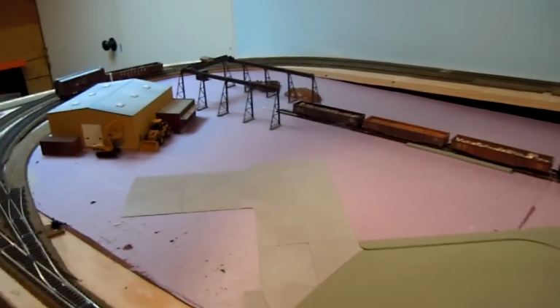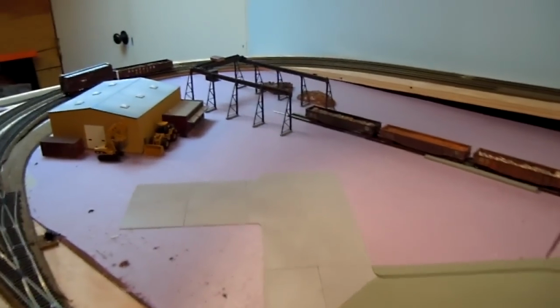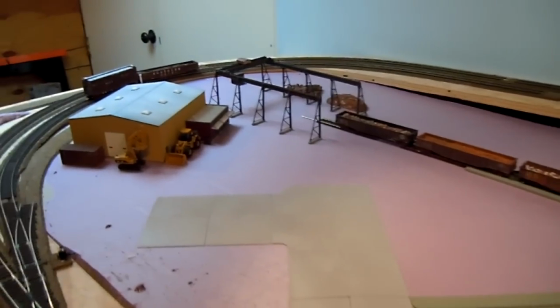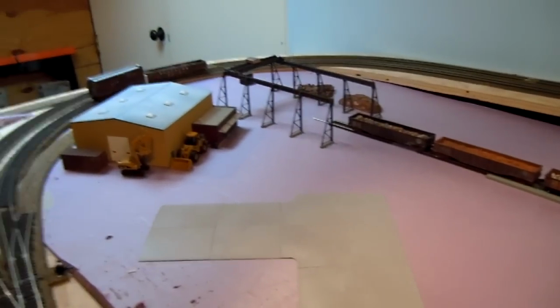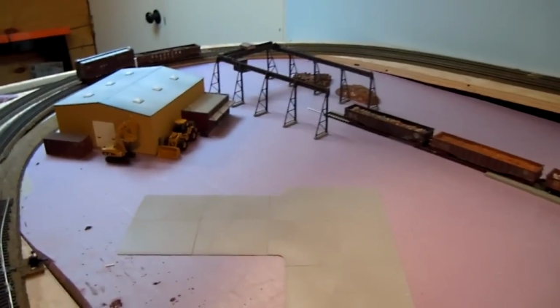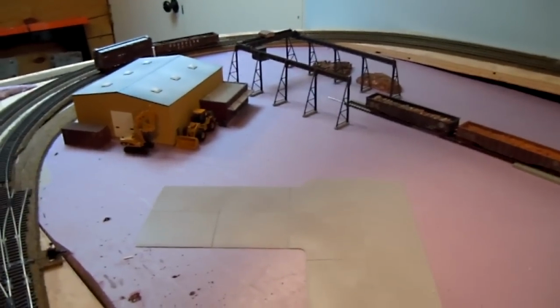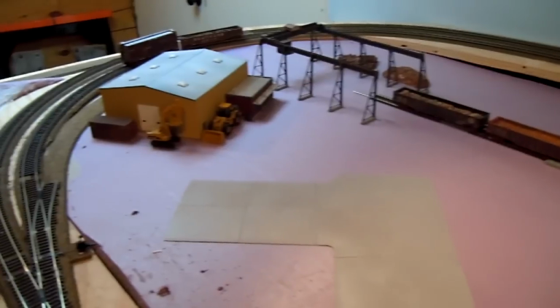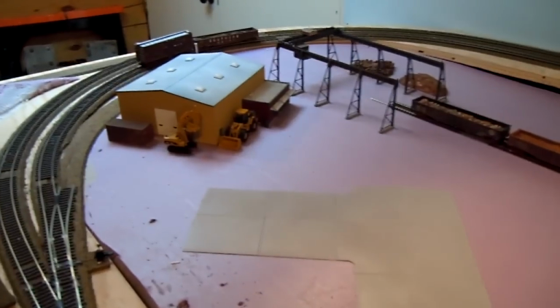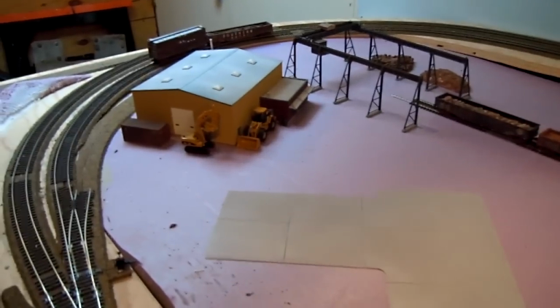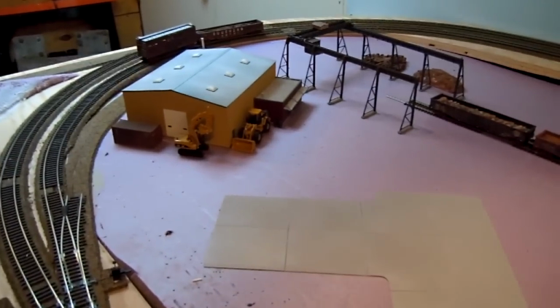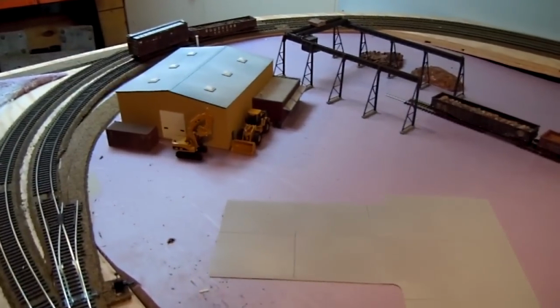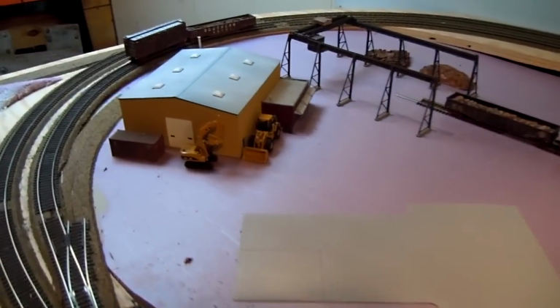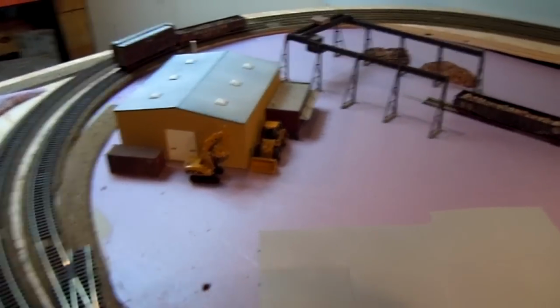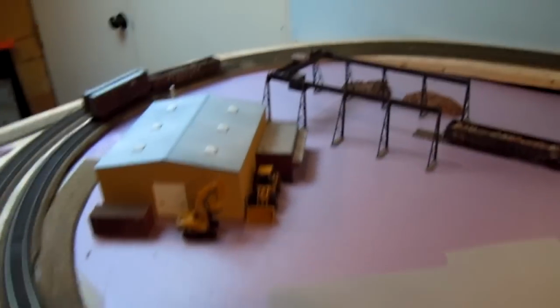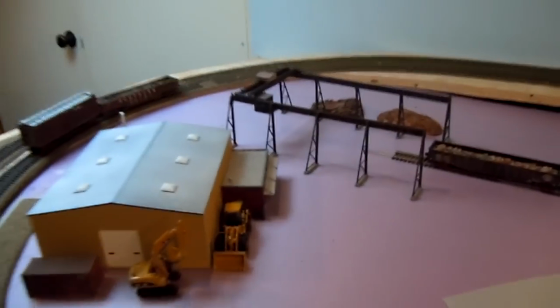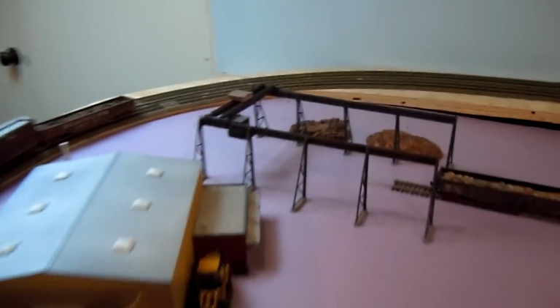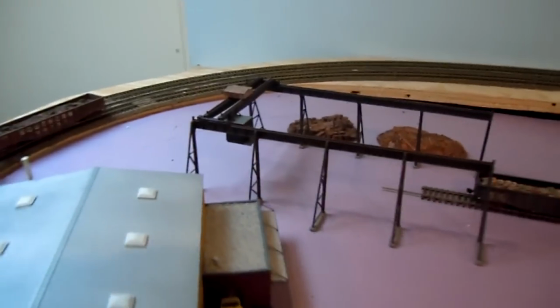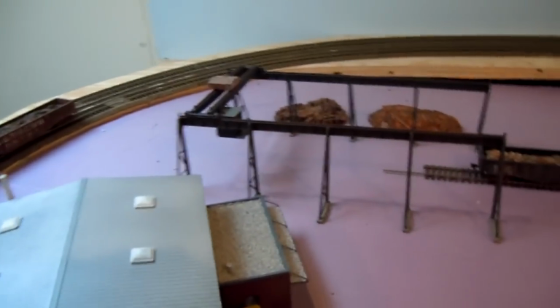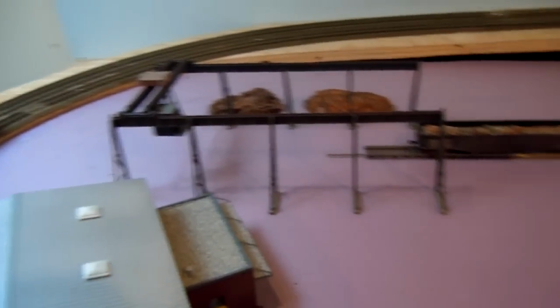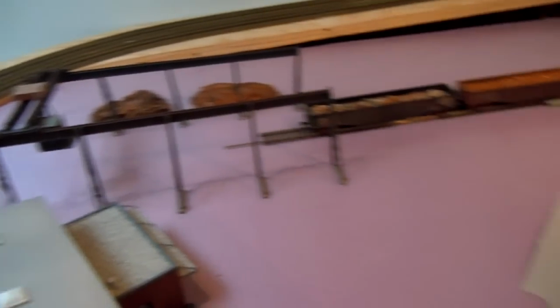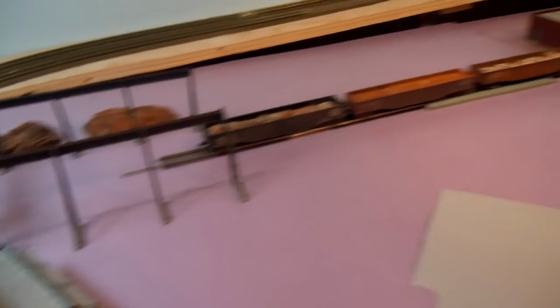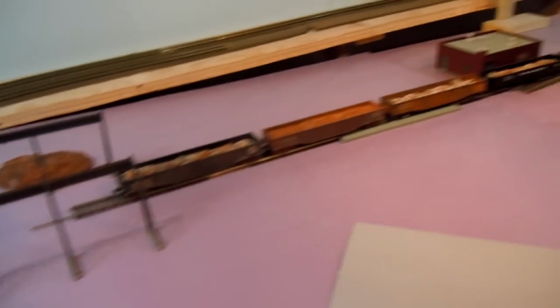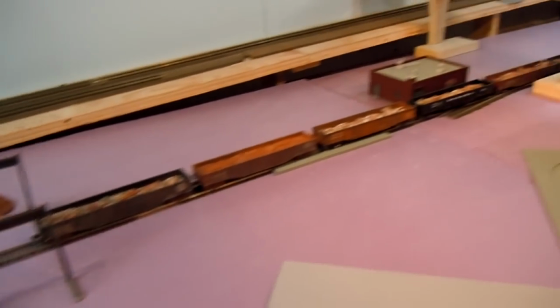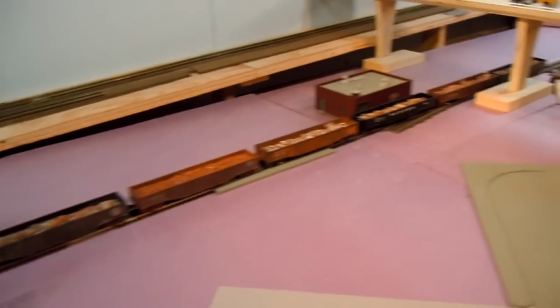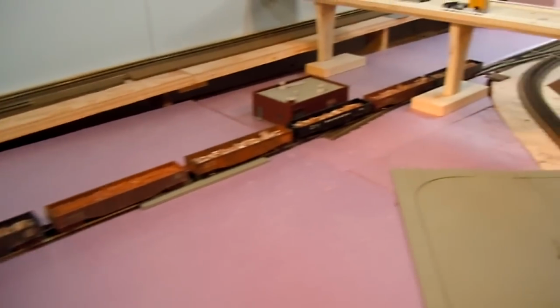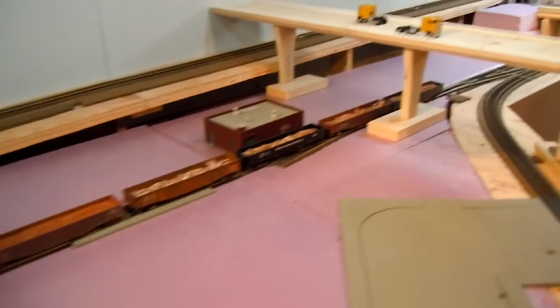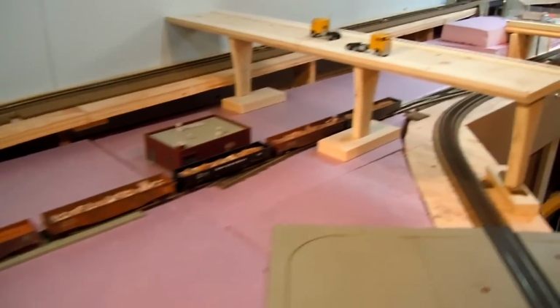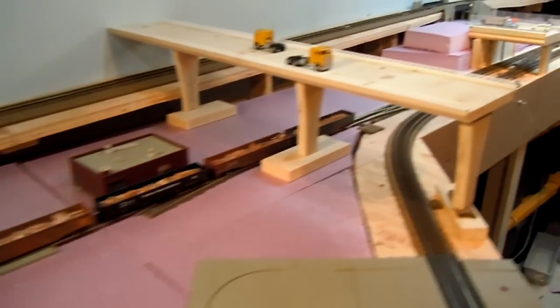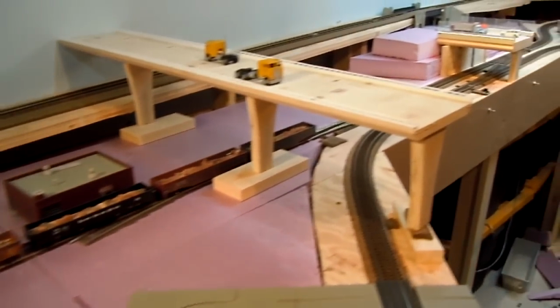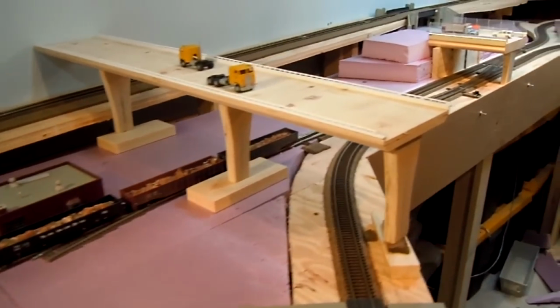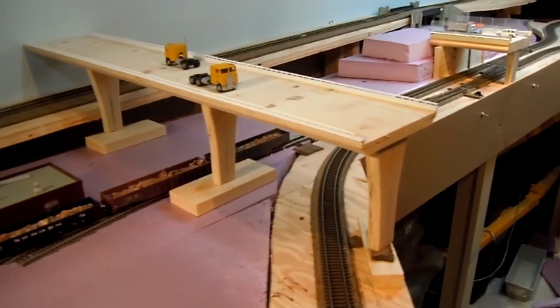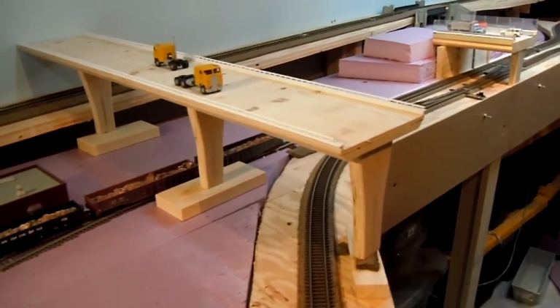One of which is a scrap yard I'm going to be putting in over here somewhere. I'm also going to try to fit either a railroad yard or a locomotive service center in here in this space somehow.